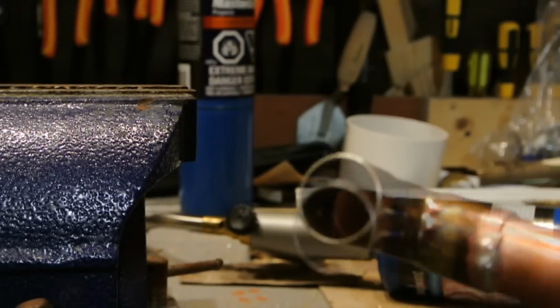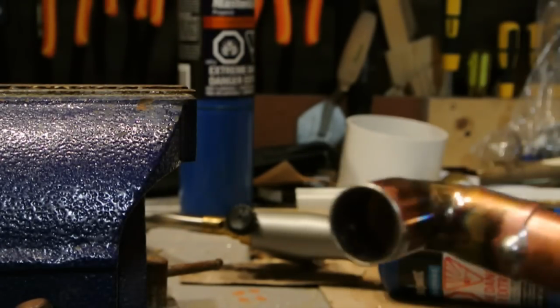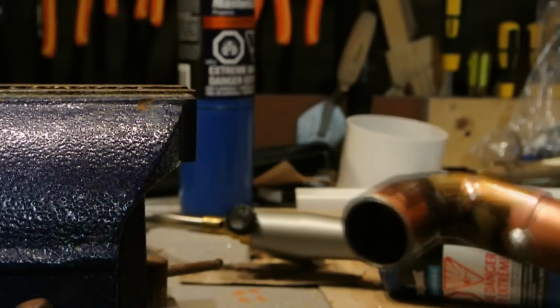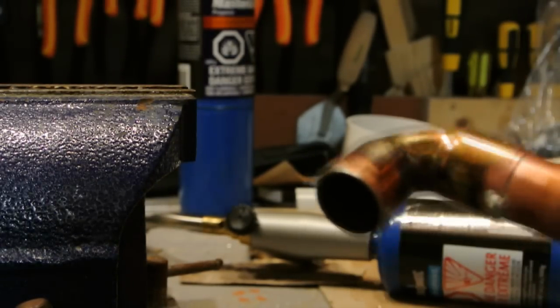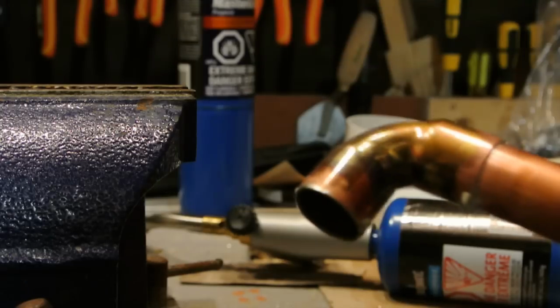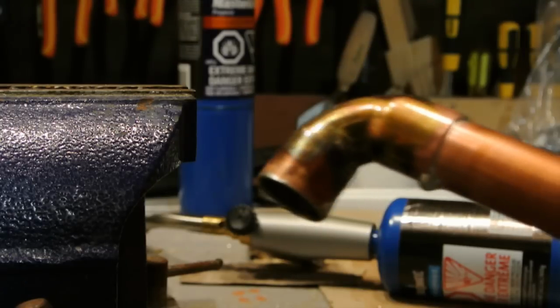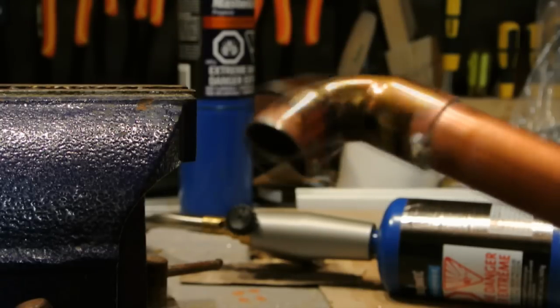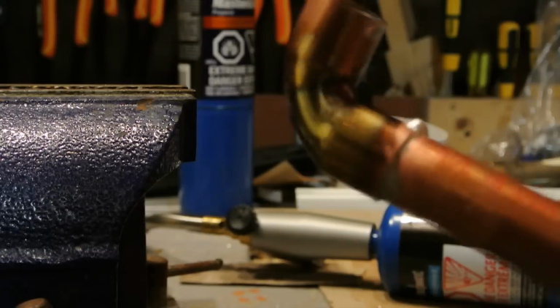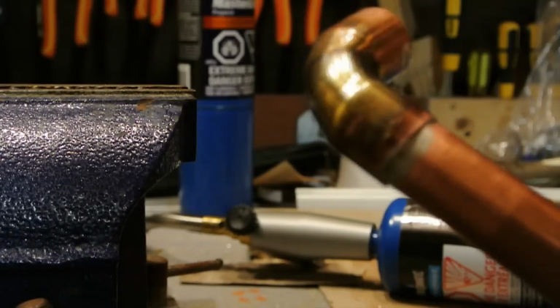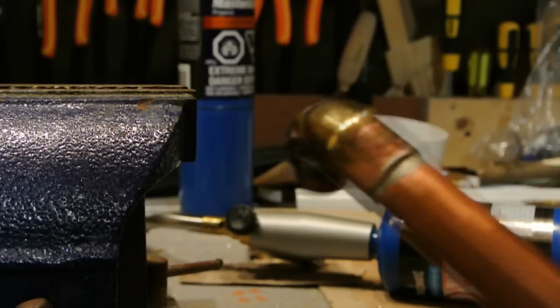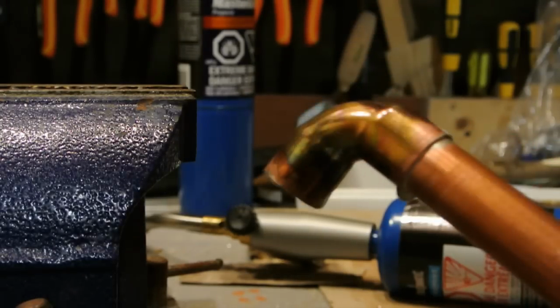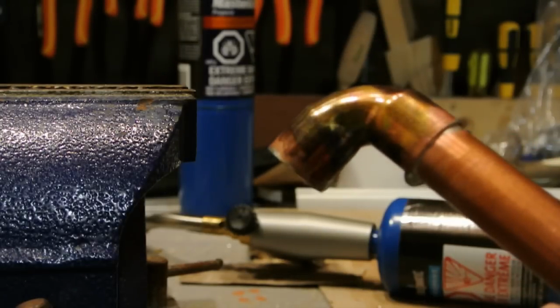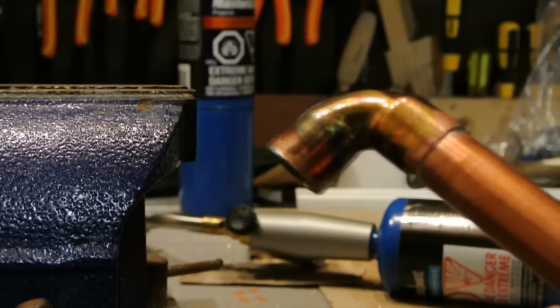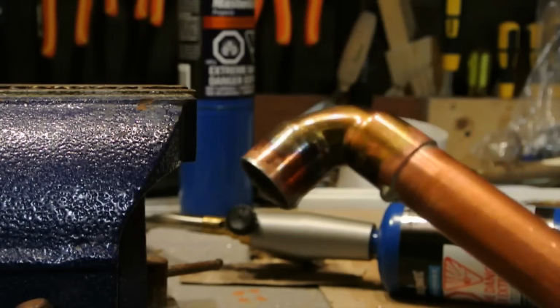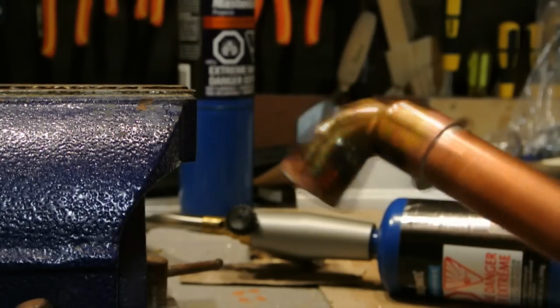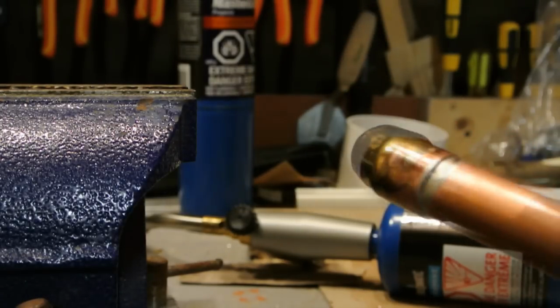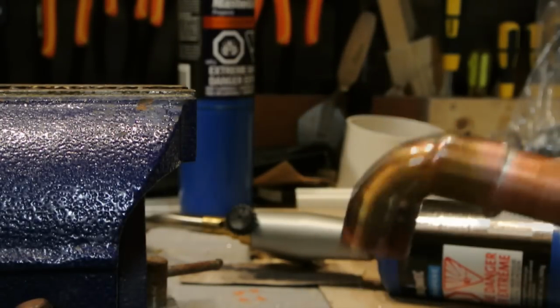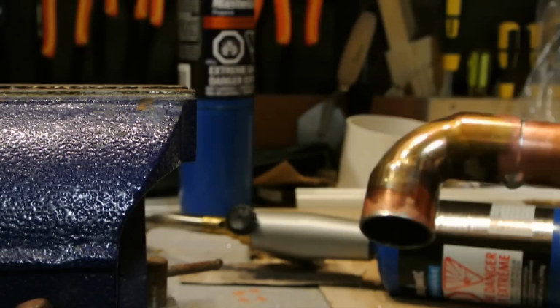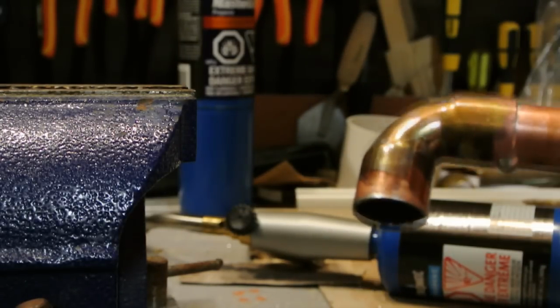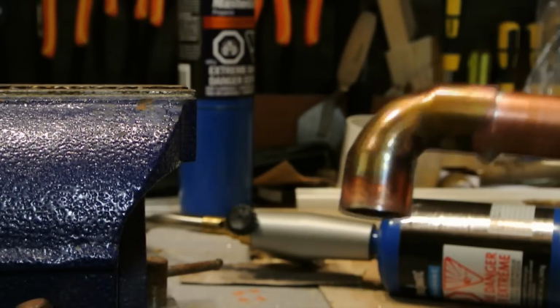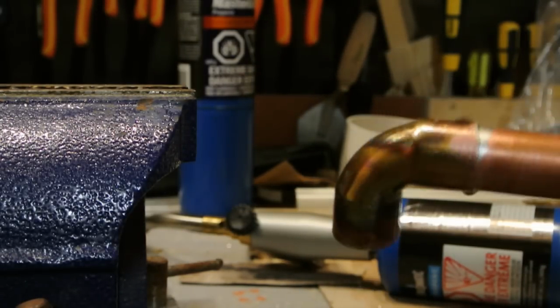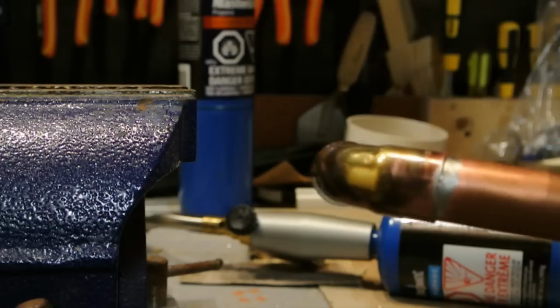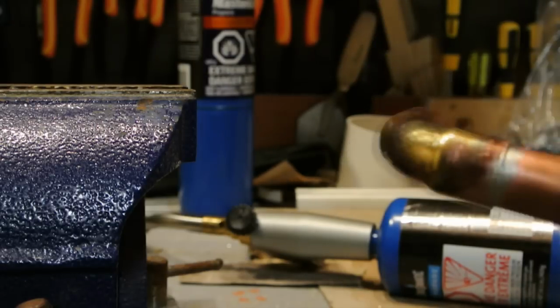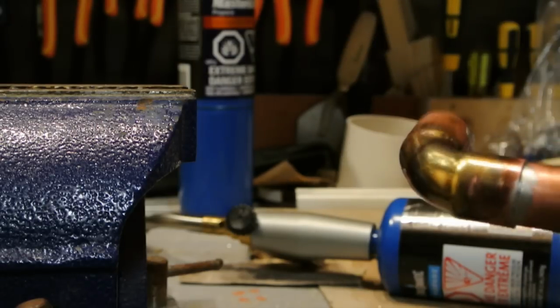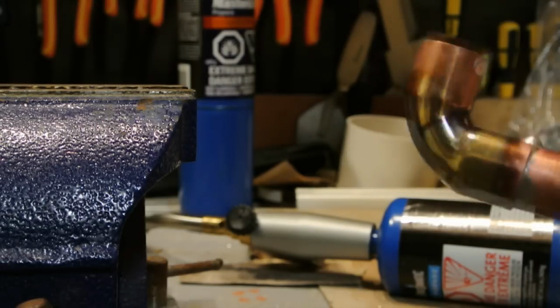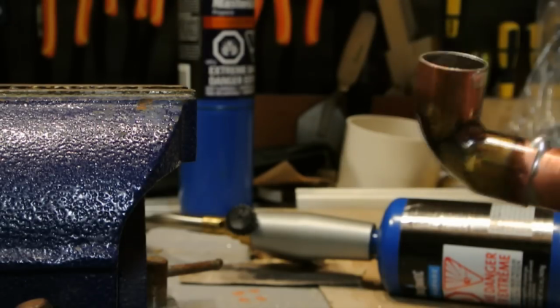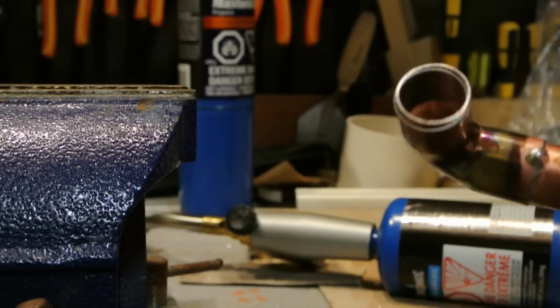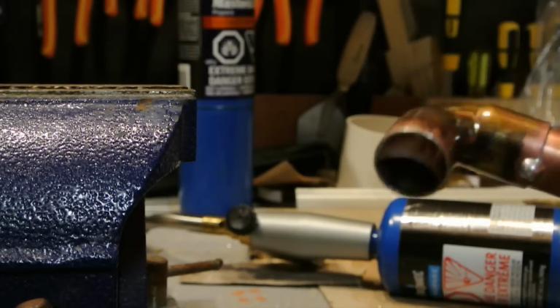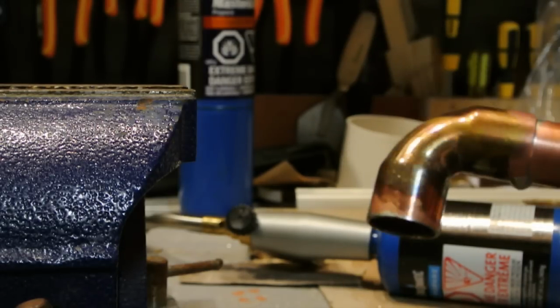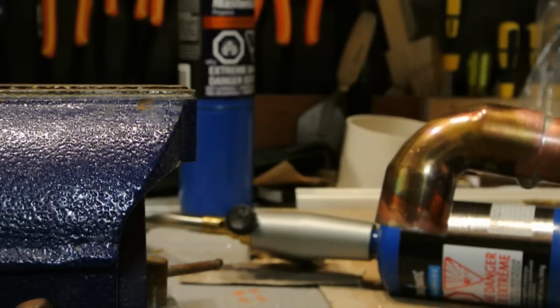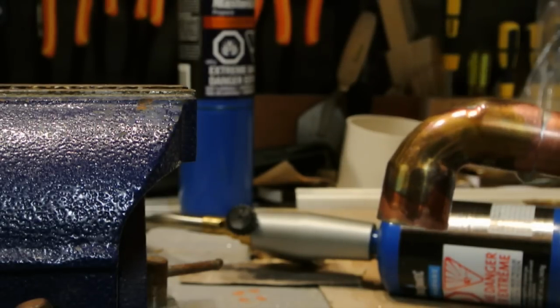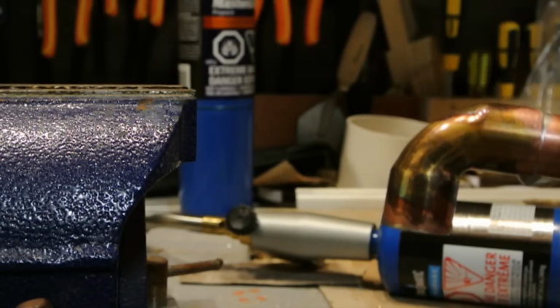Hopefully this will help out any of you out there who are trying to solder your first joint.